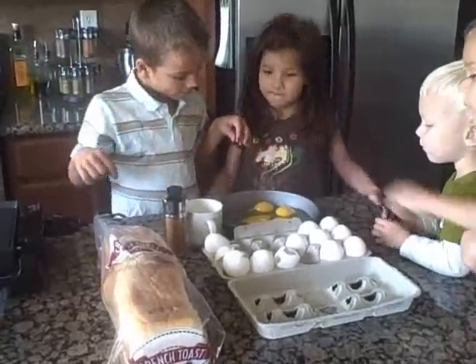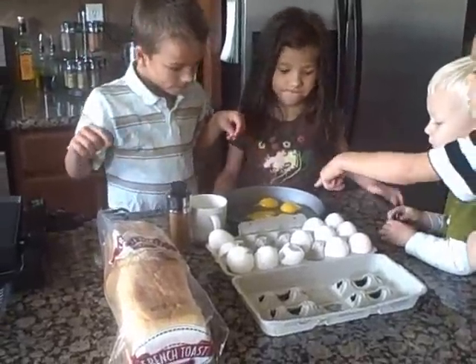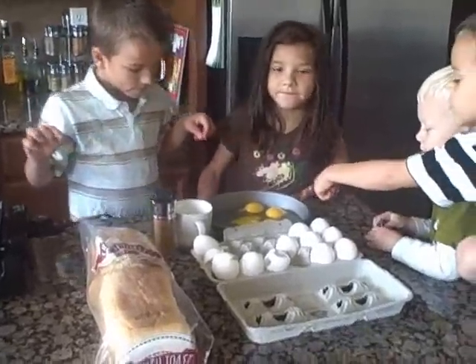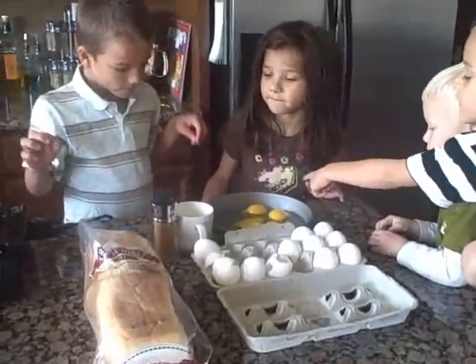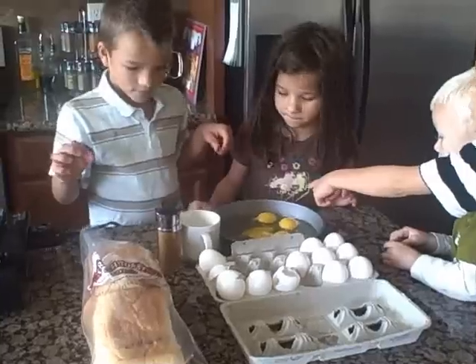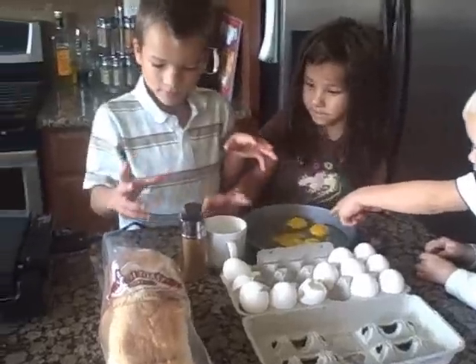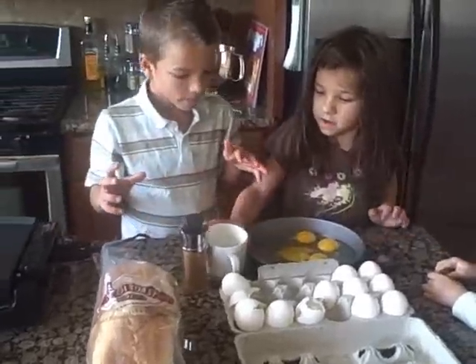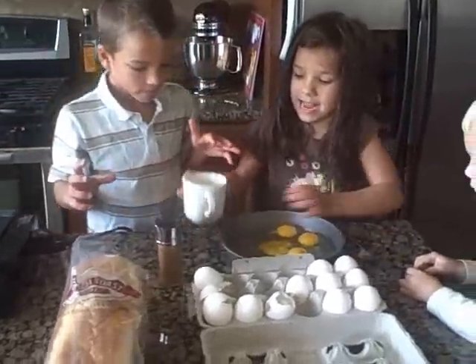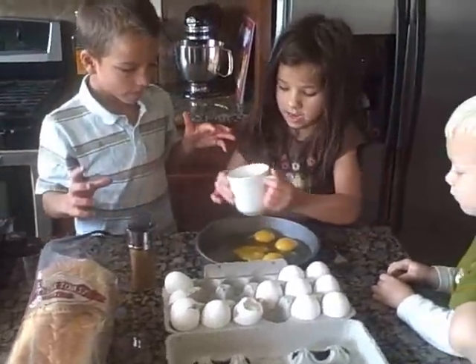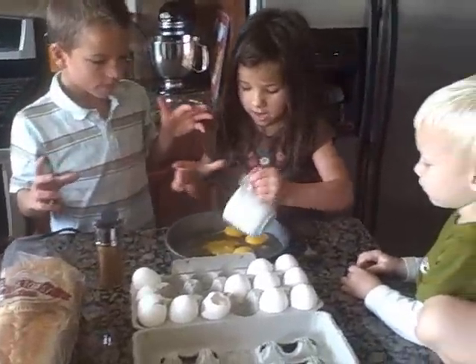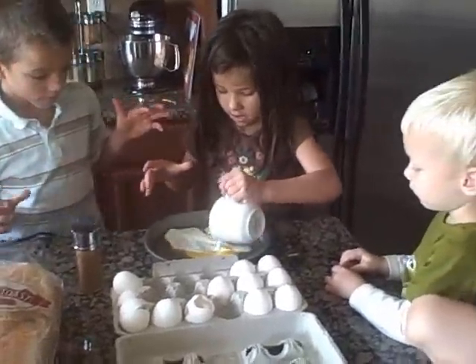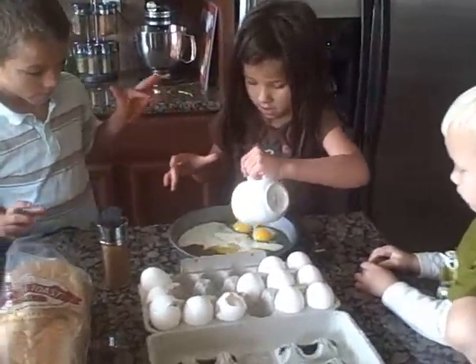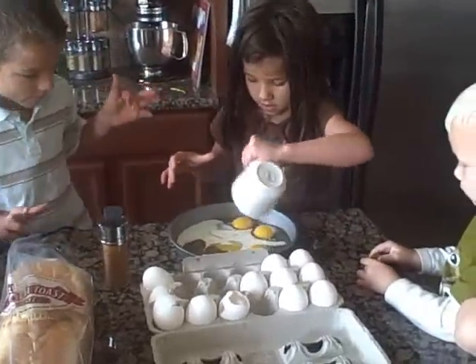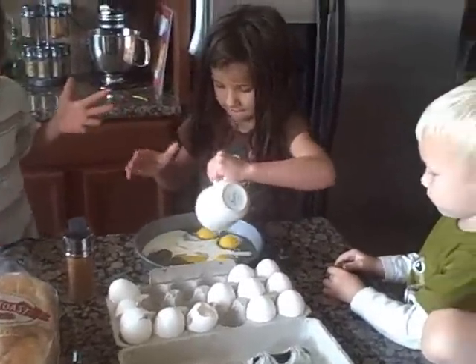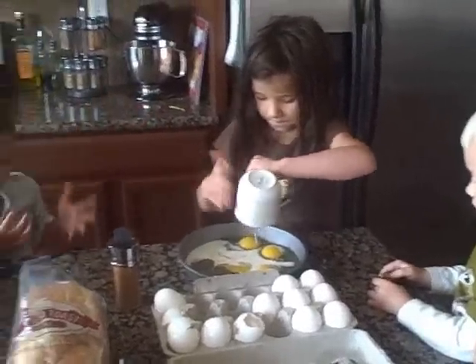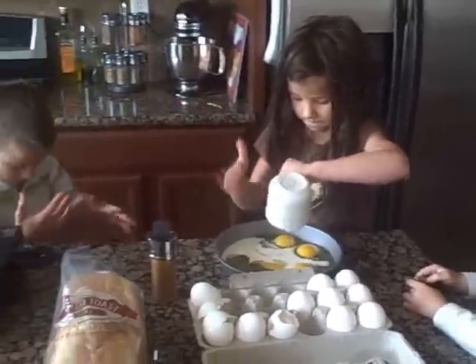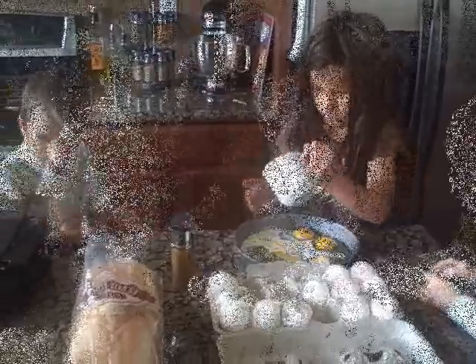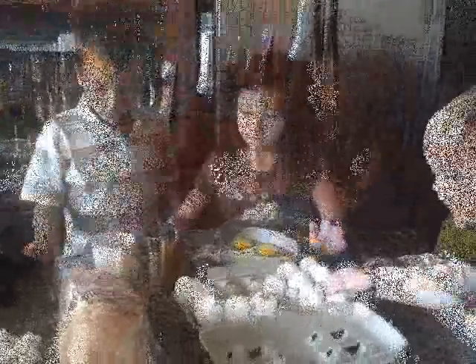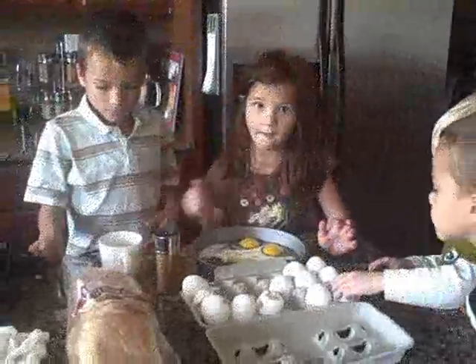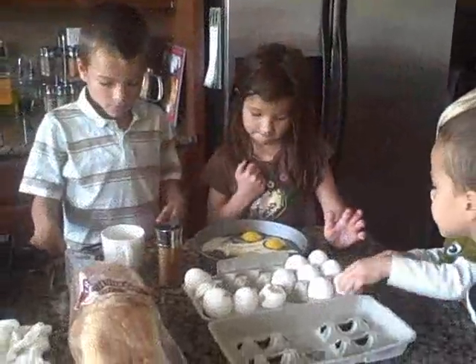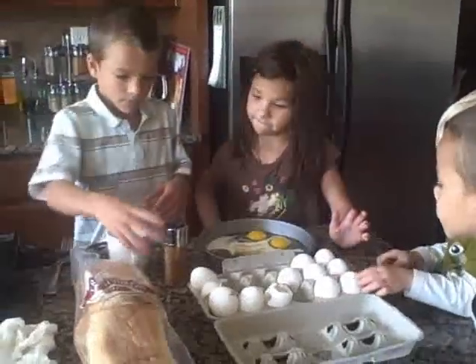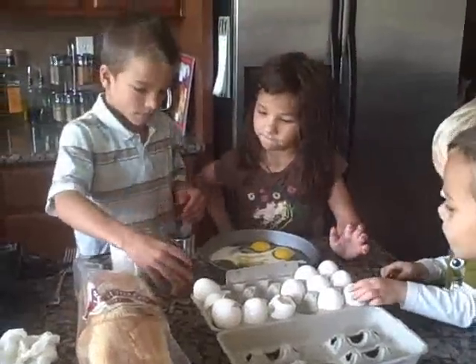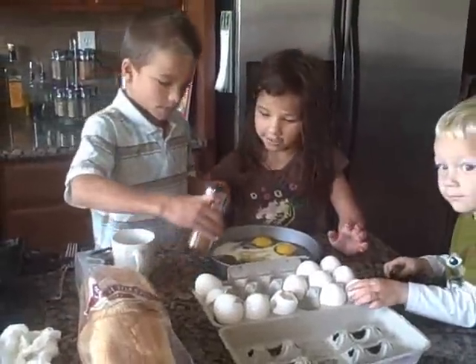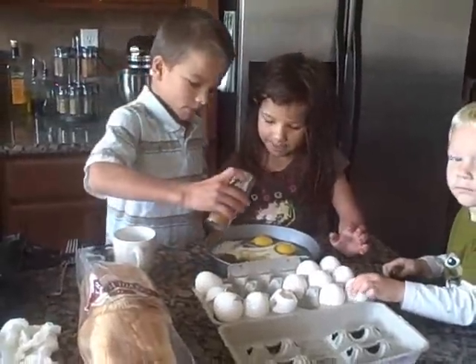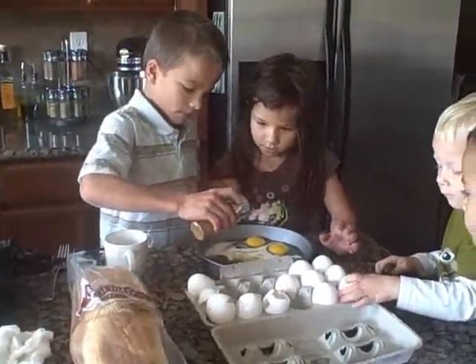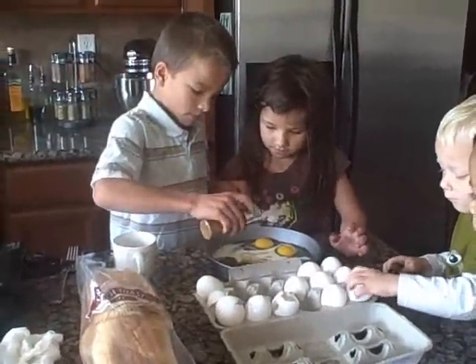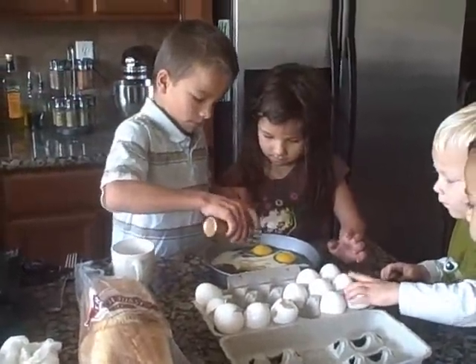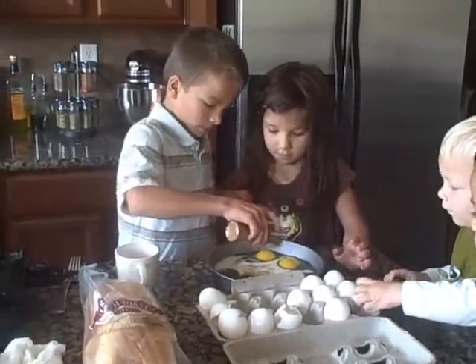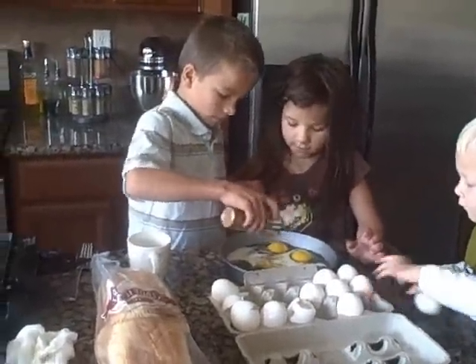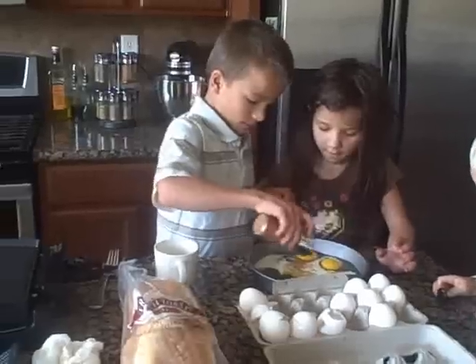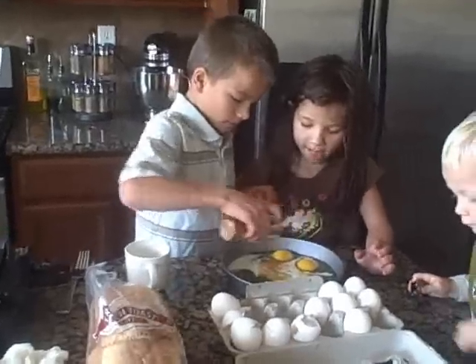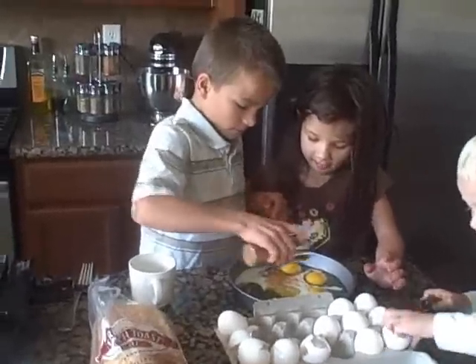Okay, now go ahead and pour that milk from the cup, from the mug in there. It's about two tablespoons of milk. Zach, go ahead and sprinkle some cinnamon on top. Just a little bit — no, like over the whole top. A little bit more.